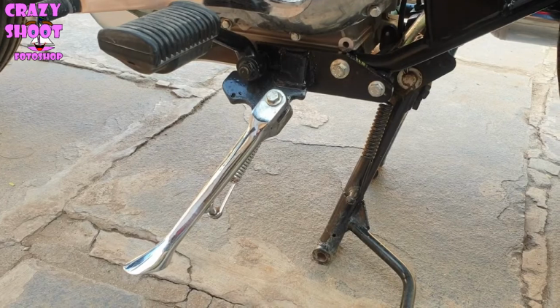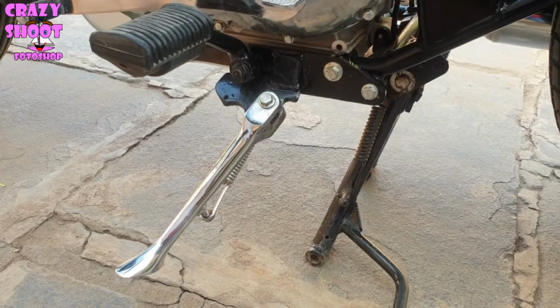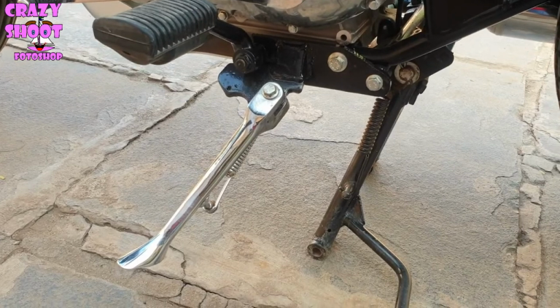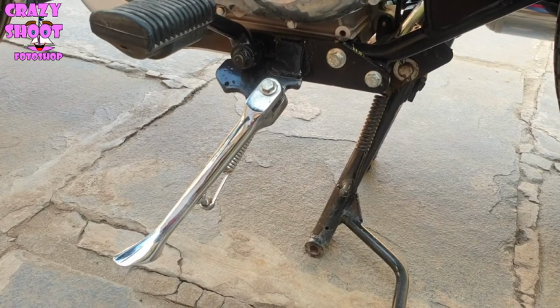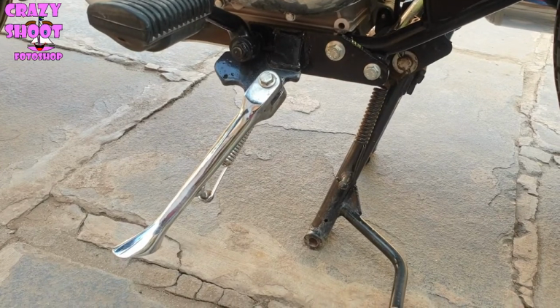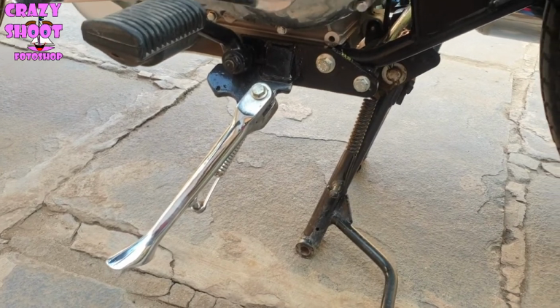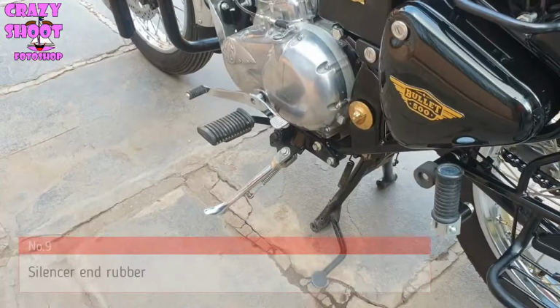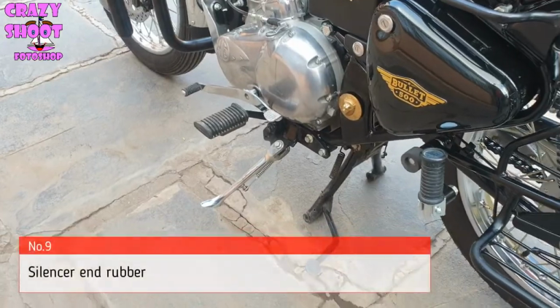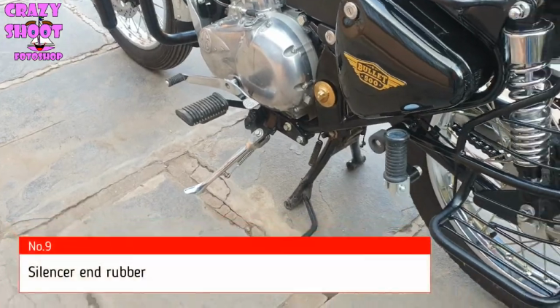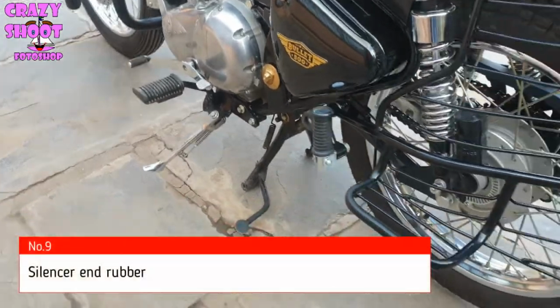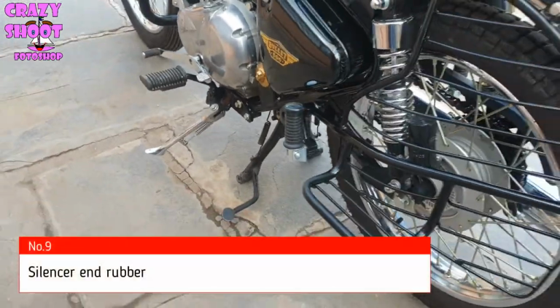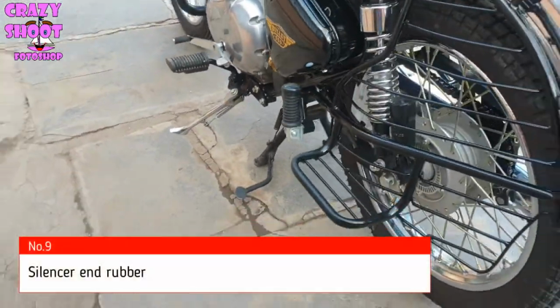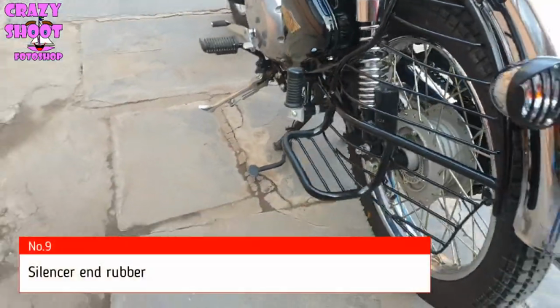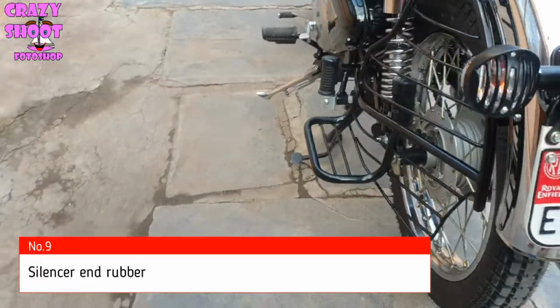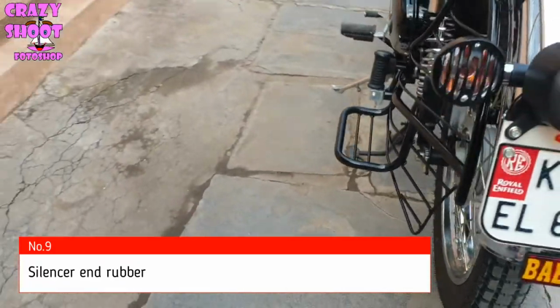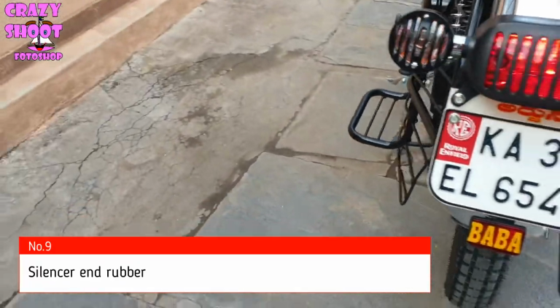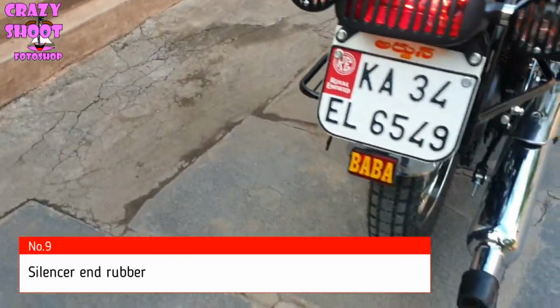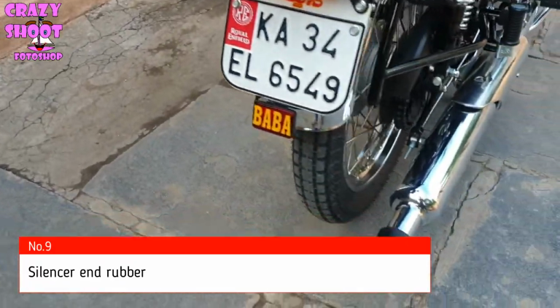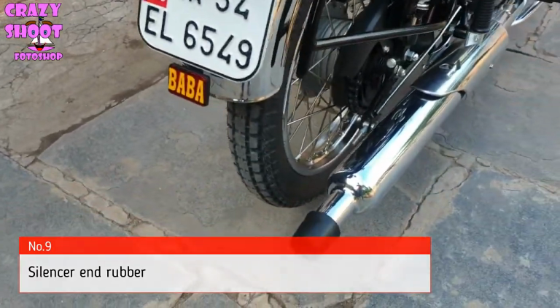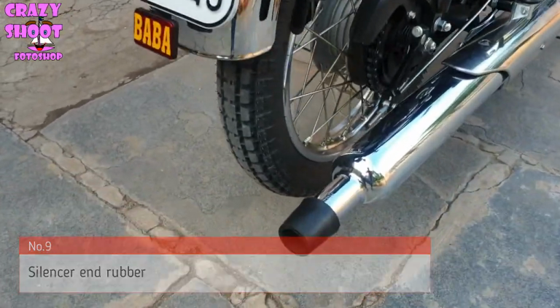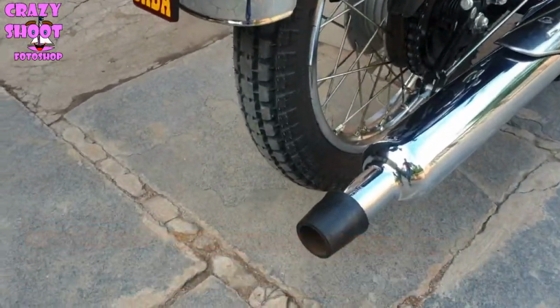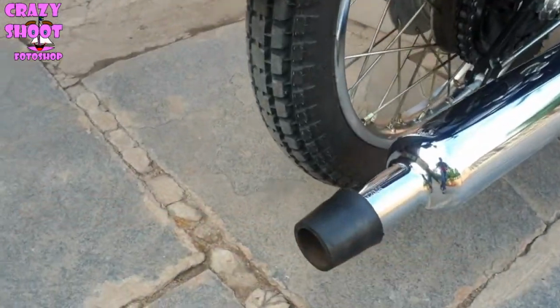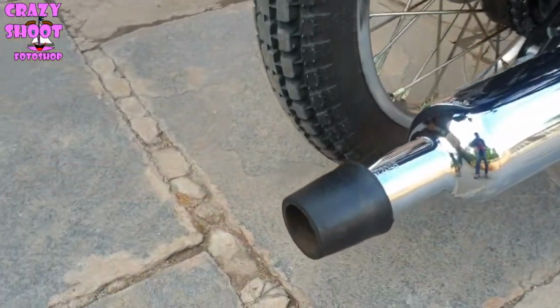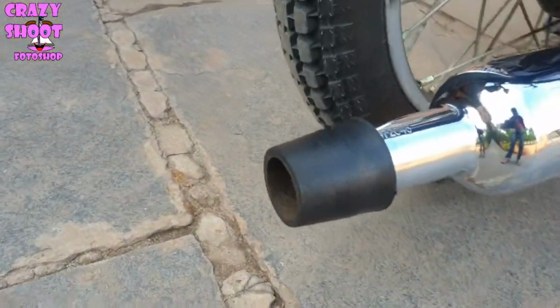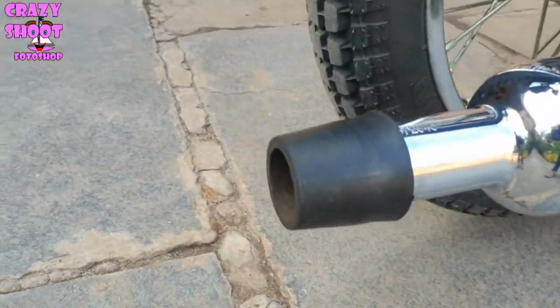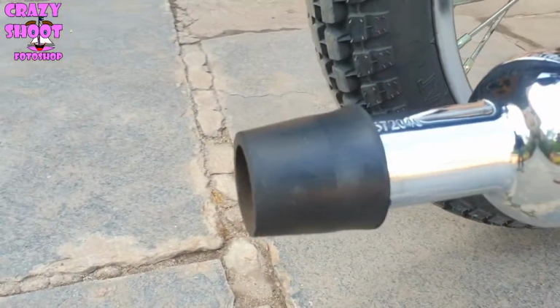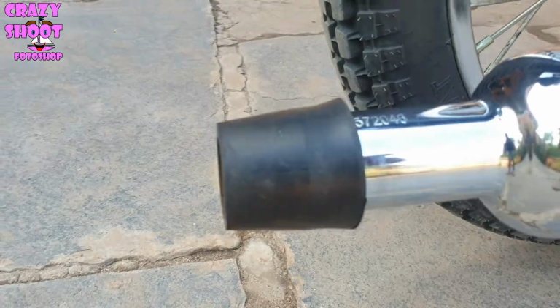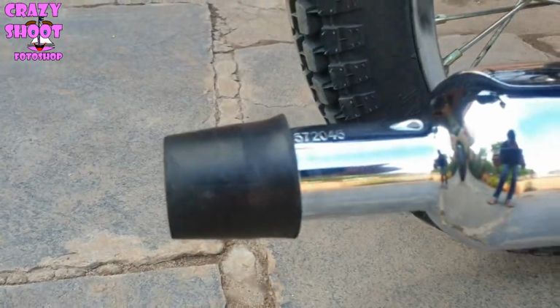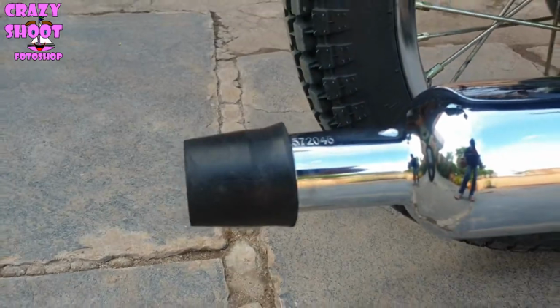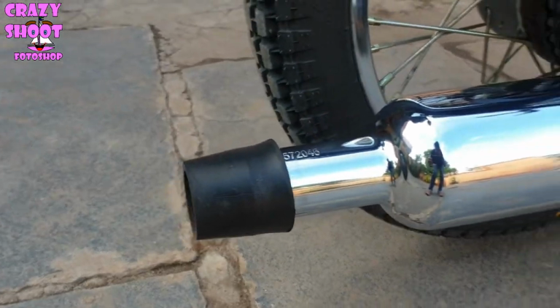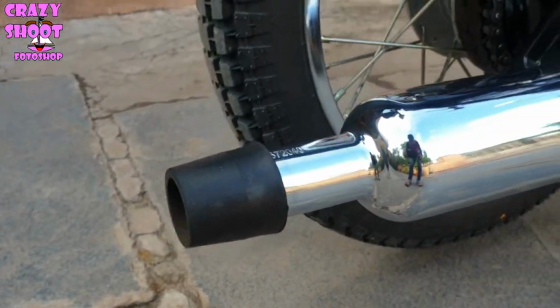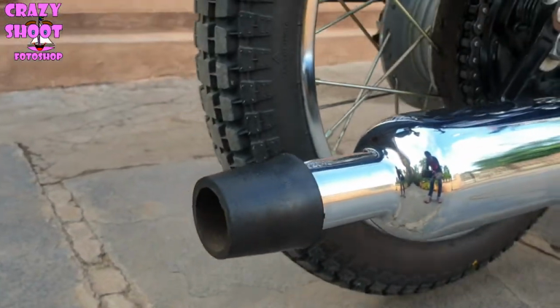Number nine: Silencer end rubber. It protects the end of the silencer from bending when you accidentally hit something while pulling your bike back, or when someone hits it in traffic.